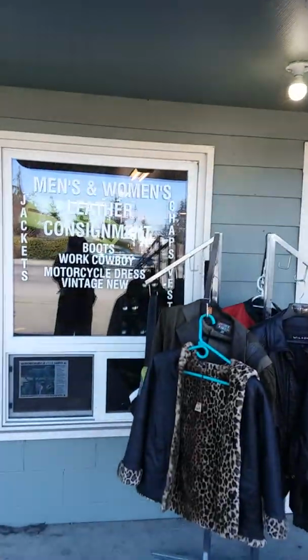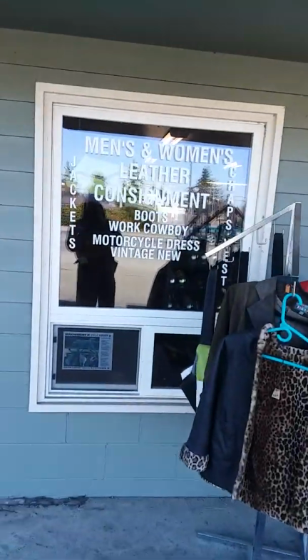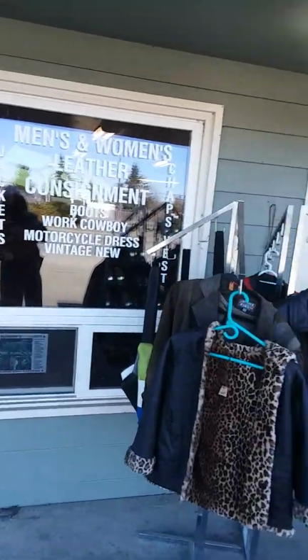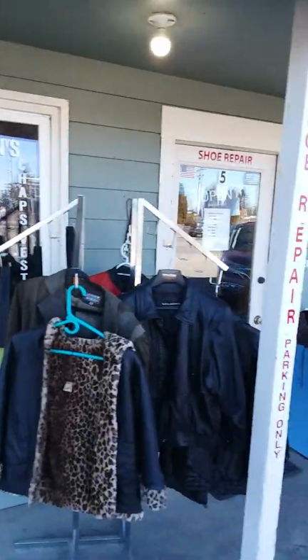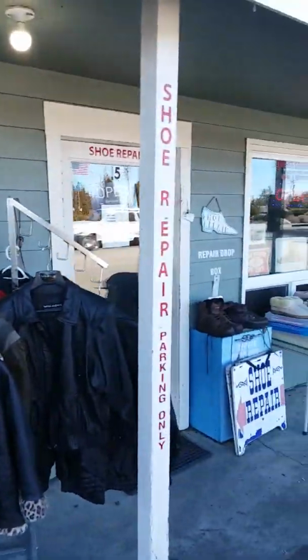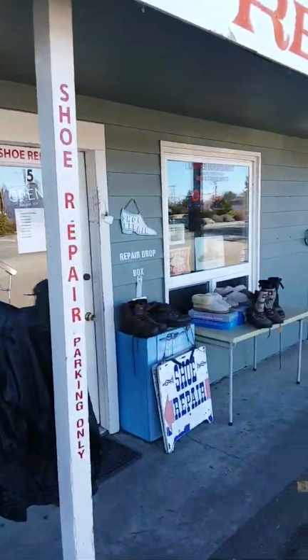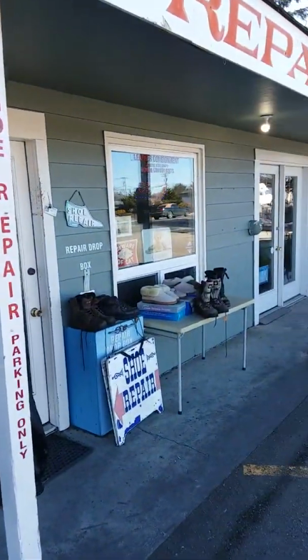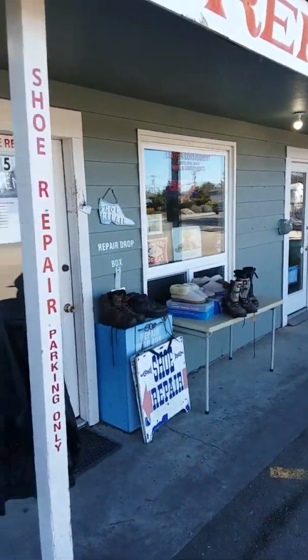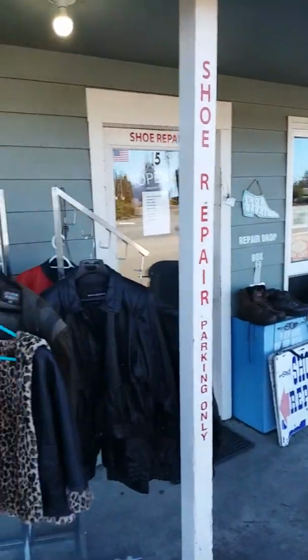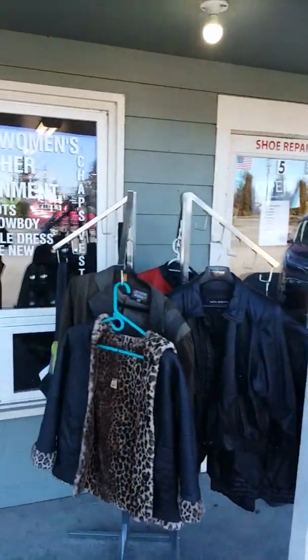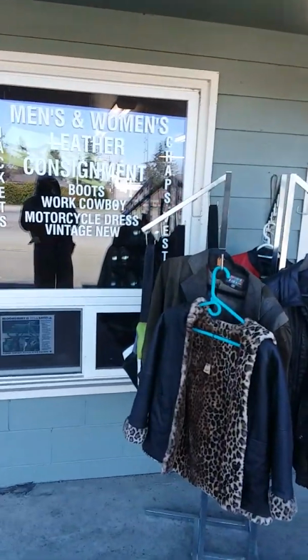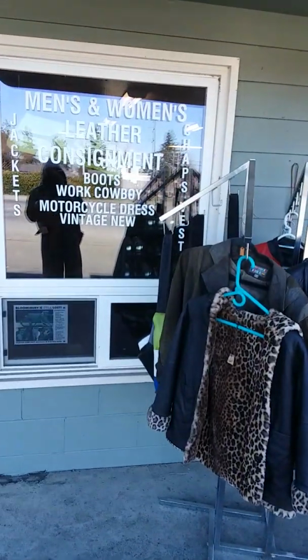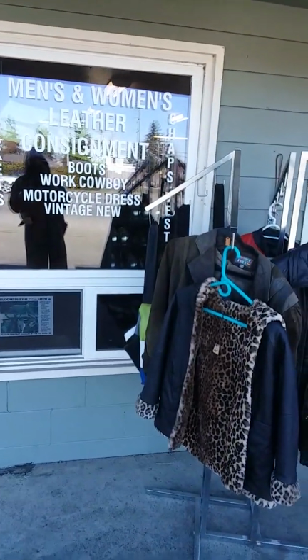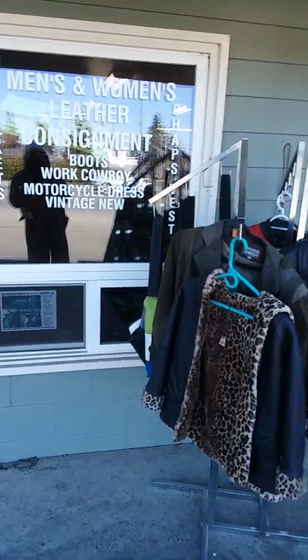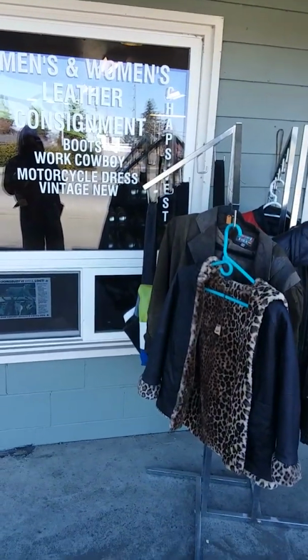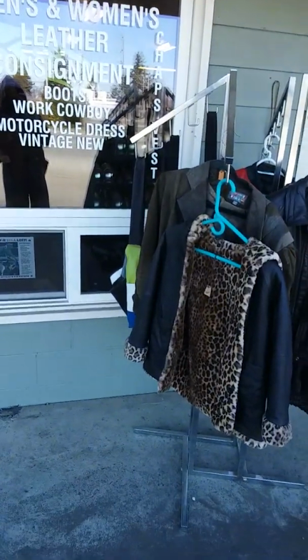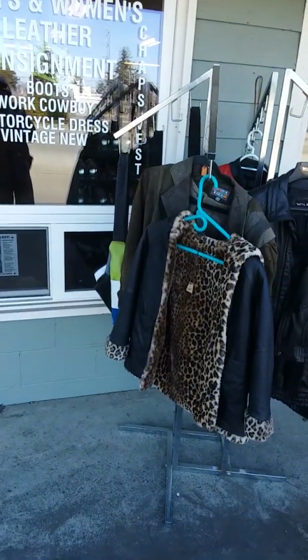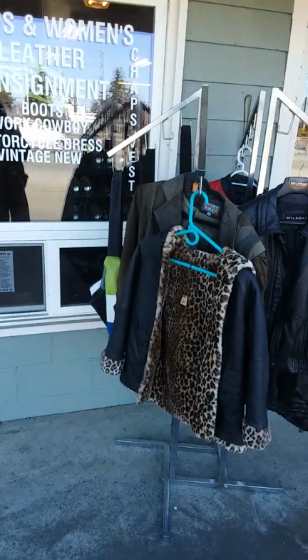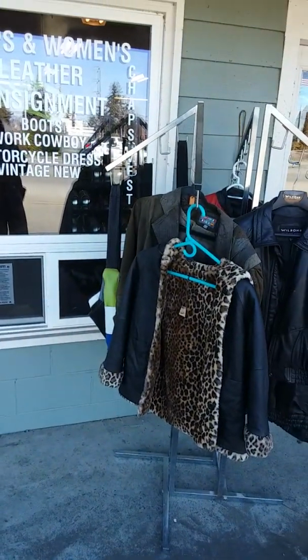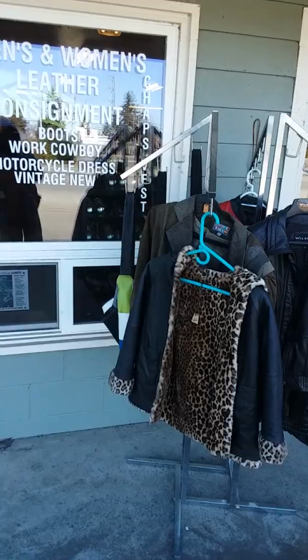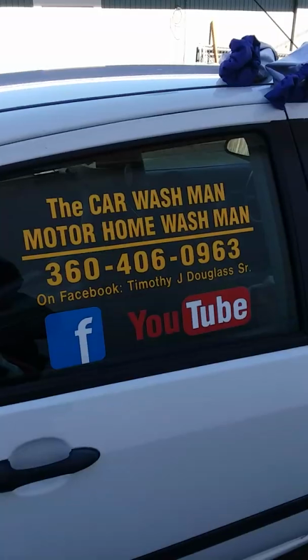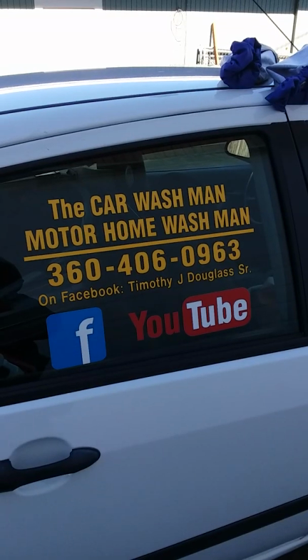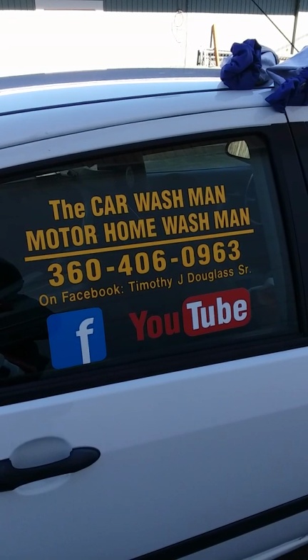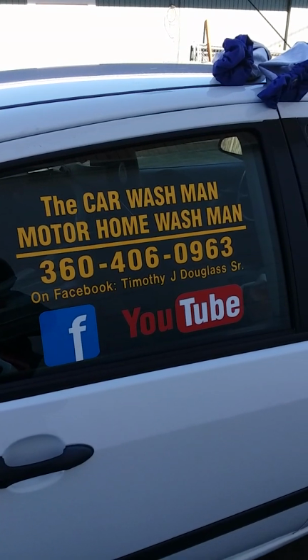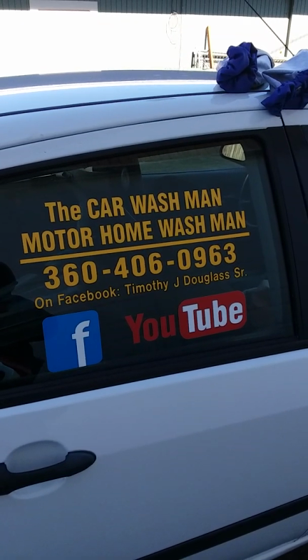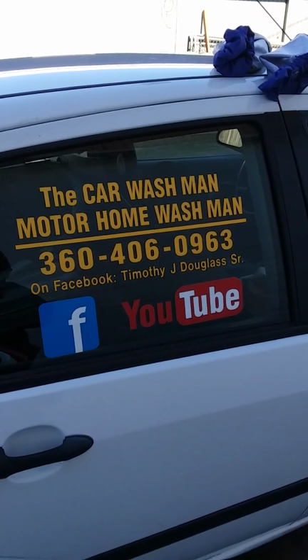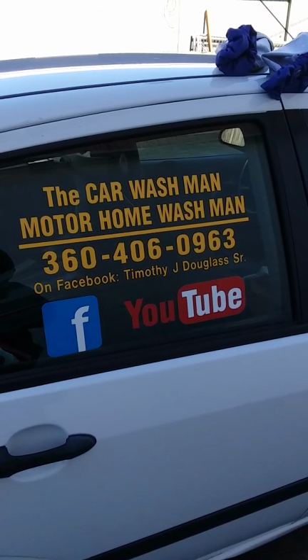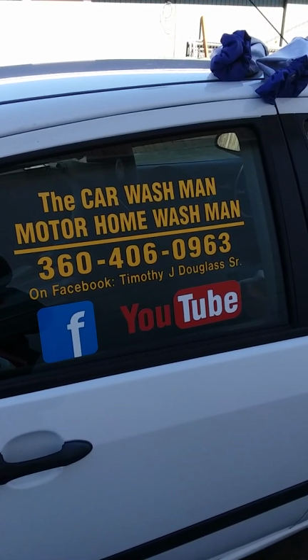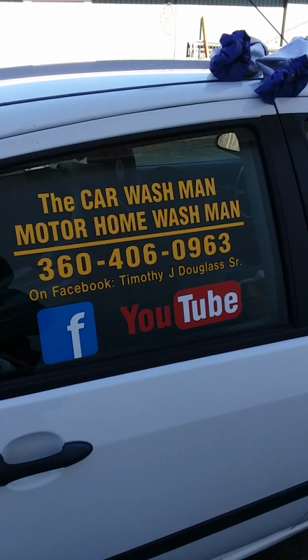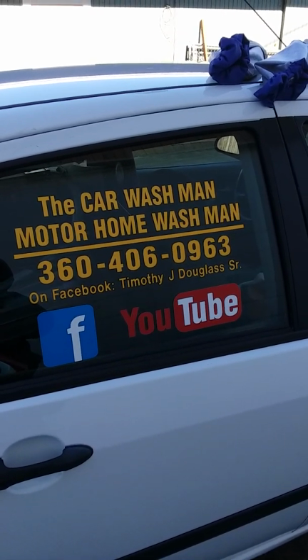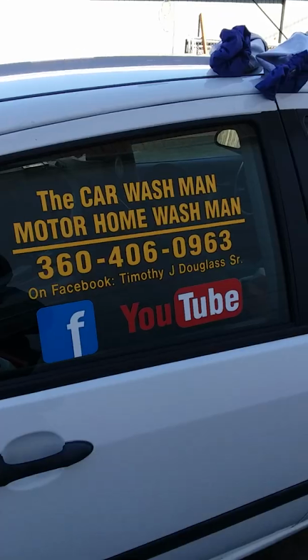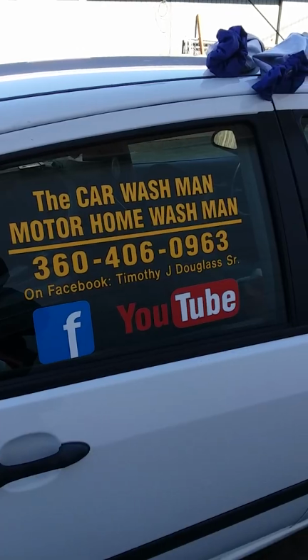We're doing a couple of his cars — doing a car for him in the back. I just wanted to show you his business. So just Google or Facebook or YouTube the Port Angeles Squim Washington Car Wash Man.